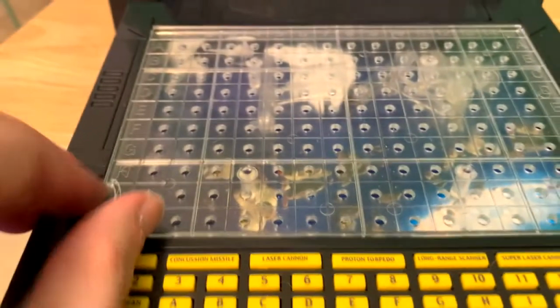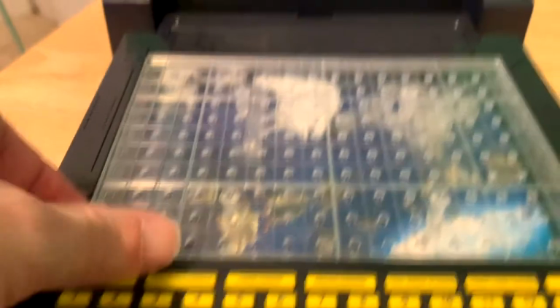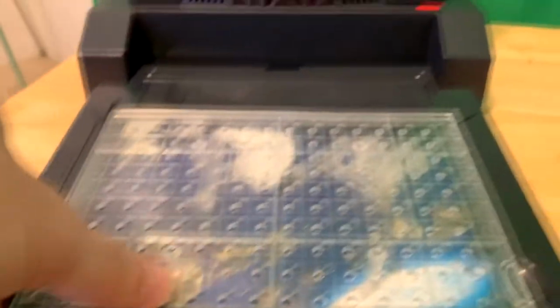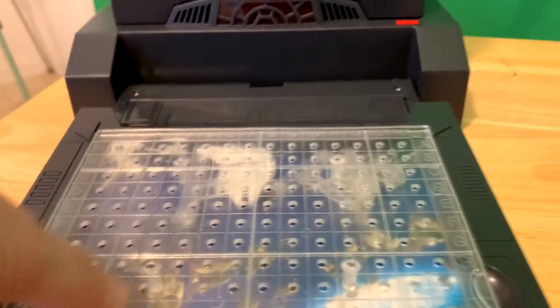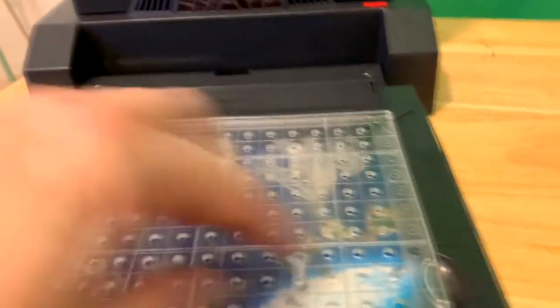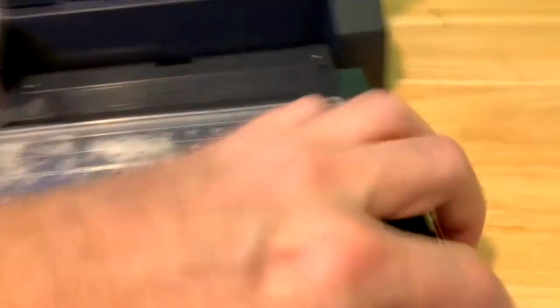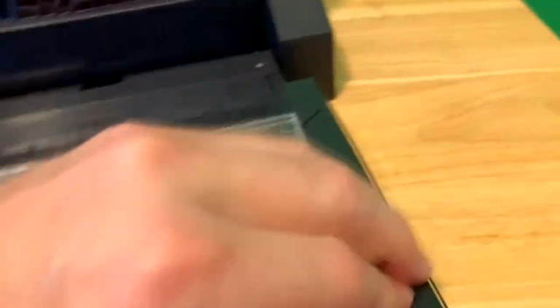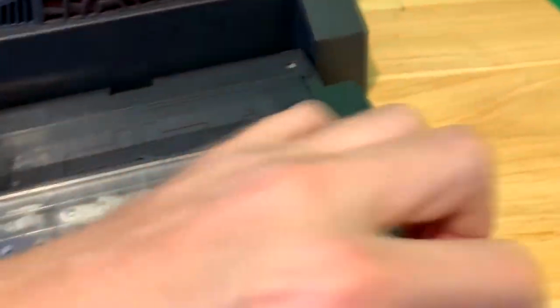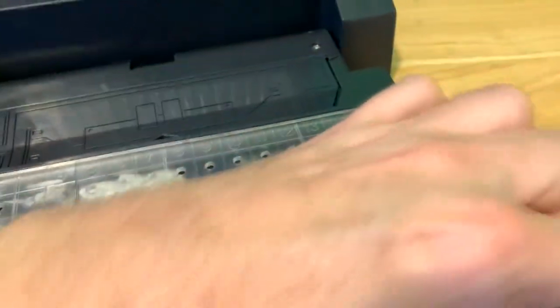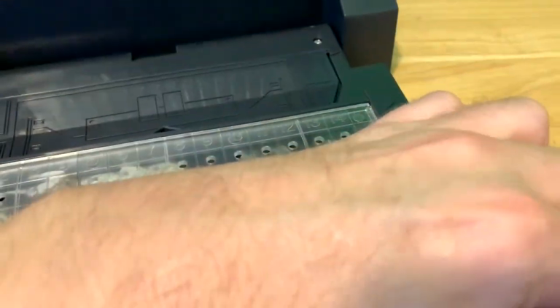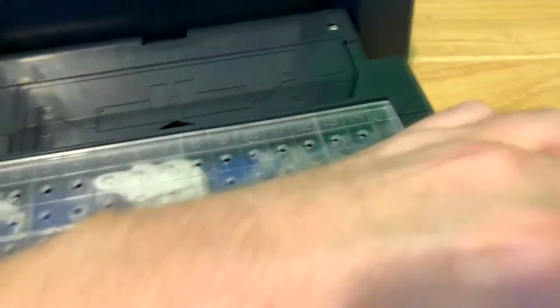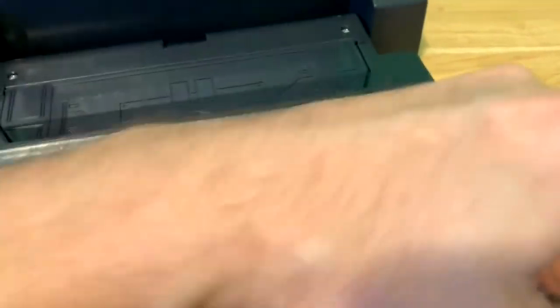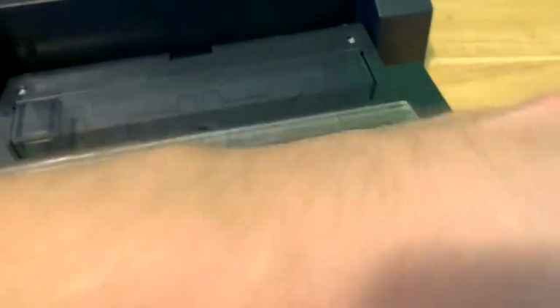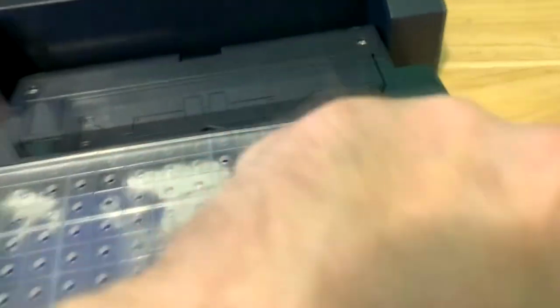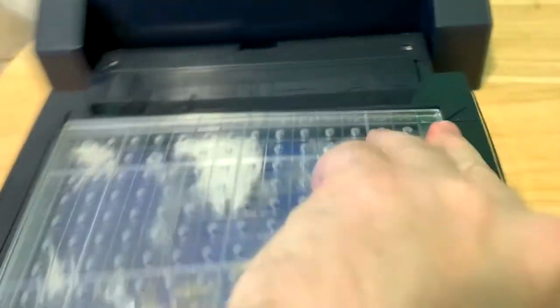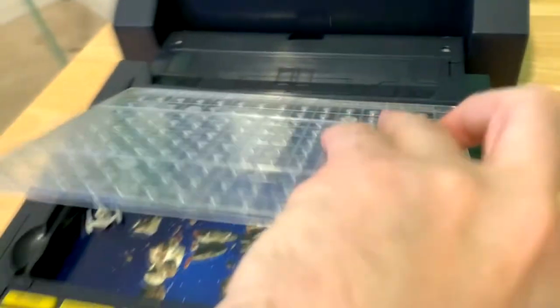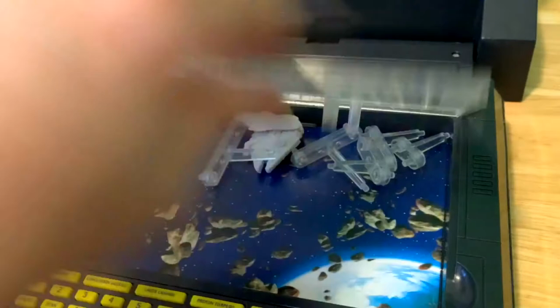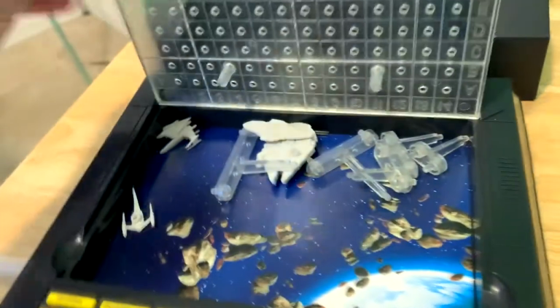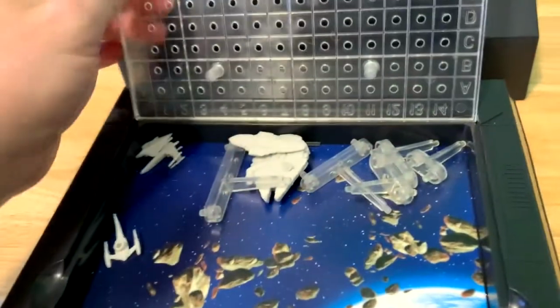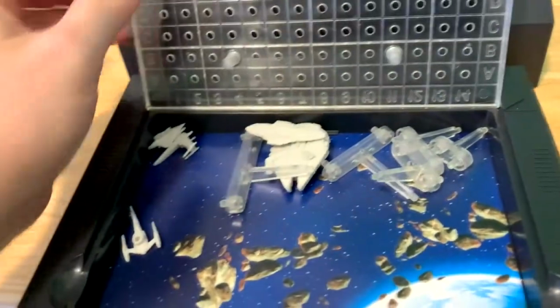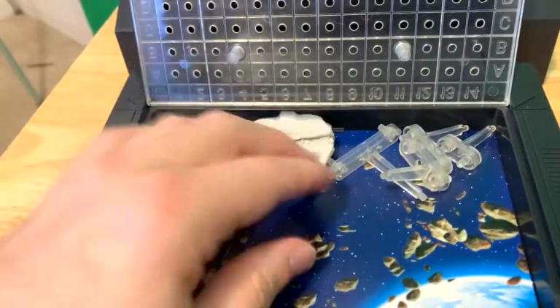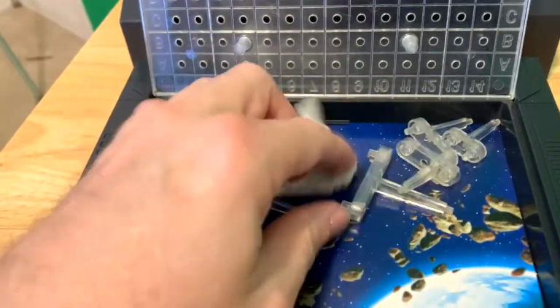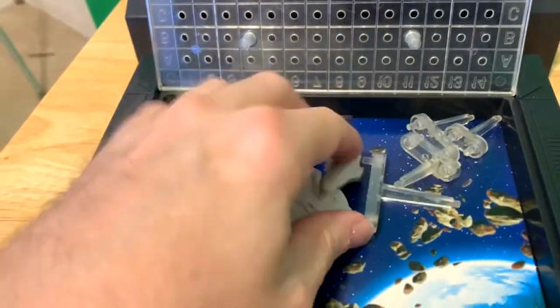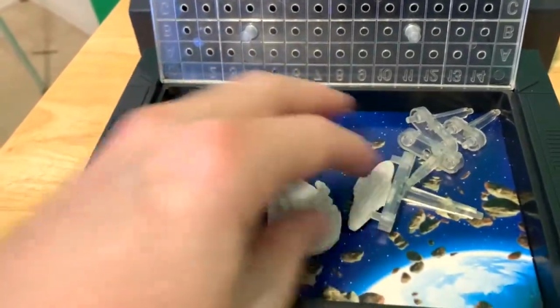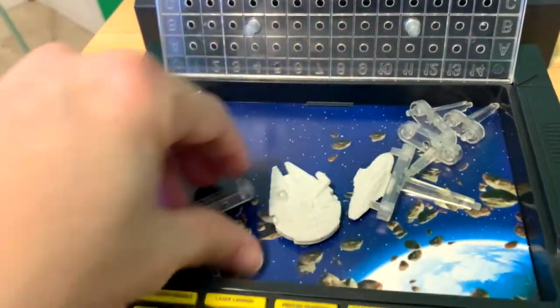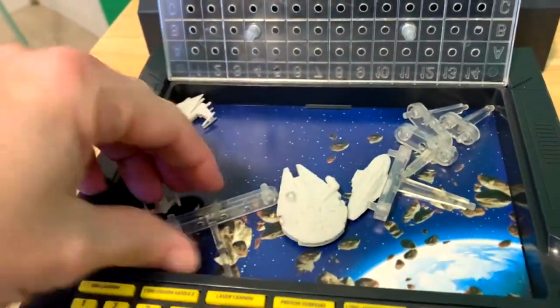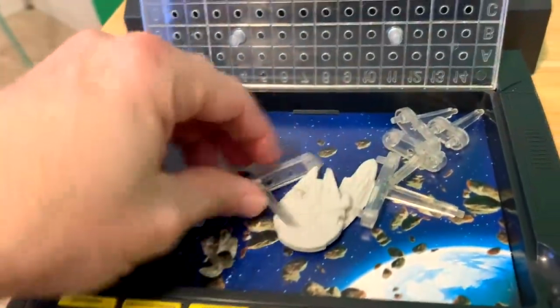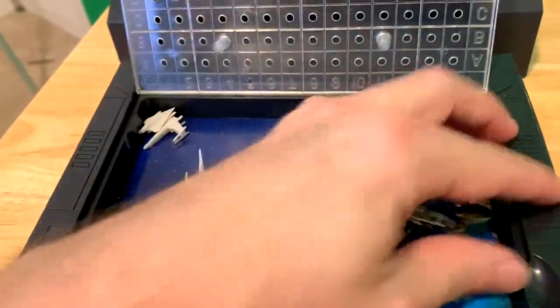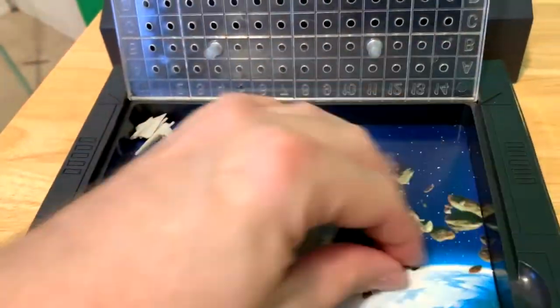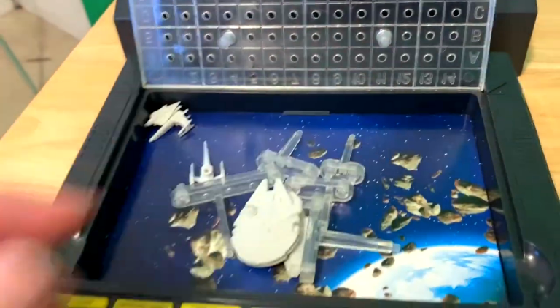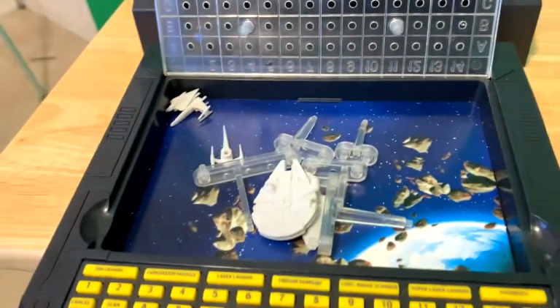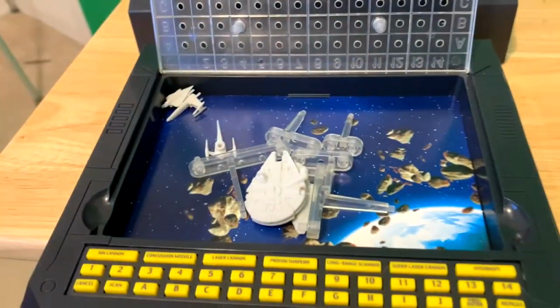Inside here — and it's difficult to hold a camera and open this with one hand — is where your ships are stored. Let's take a closer look at those ships.